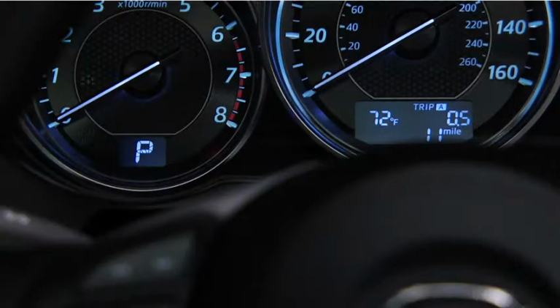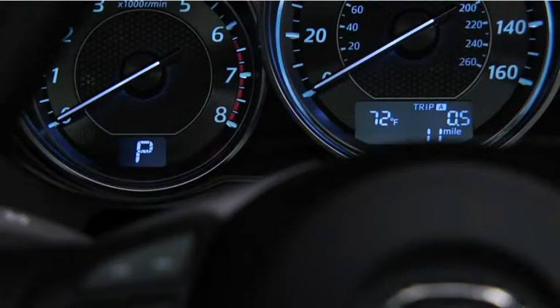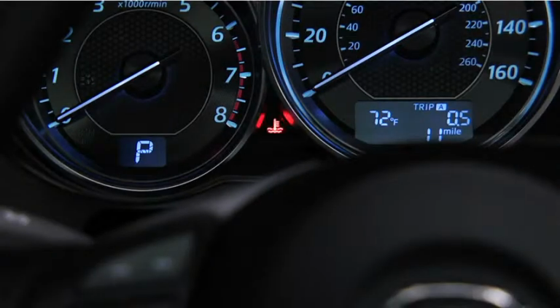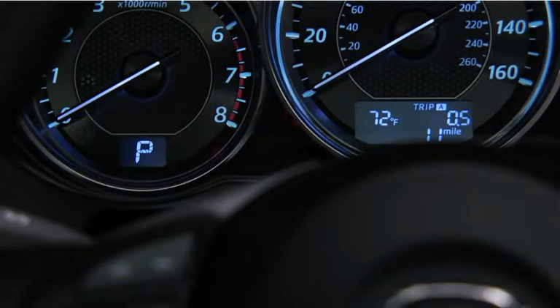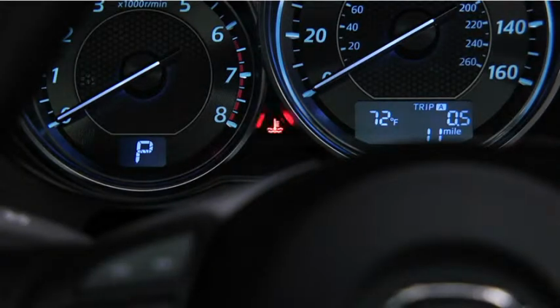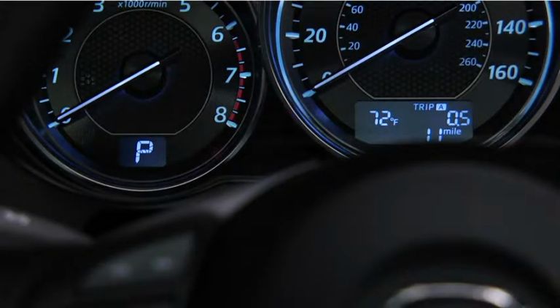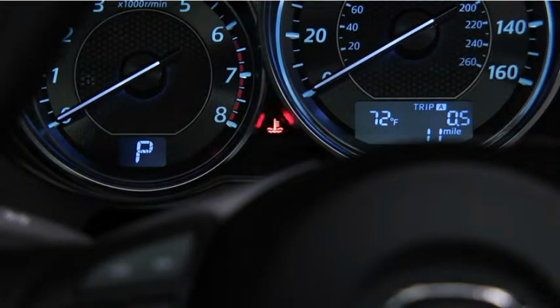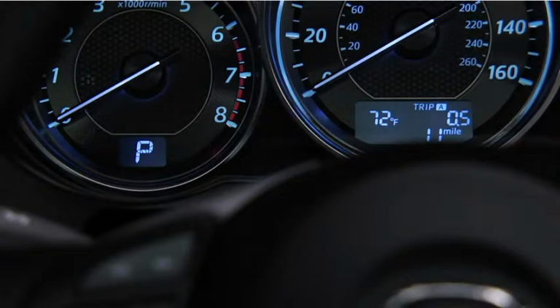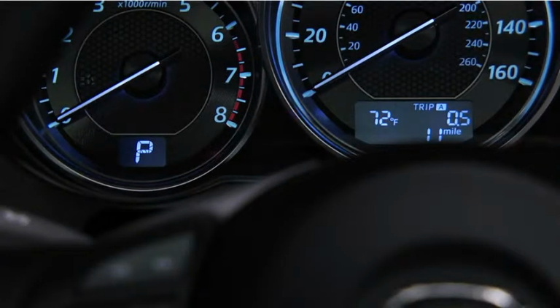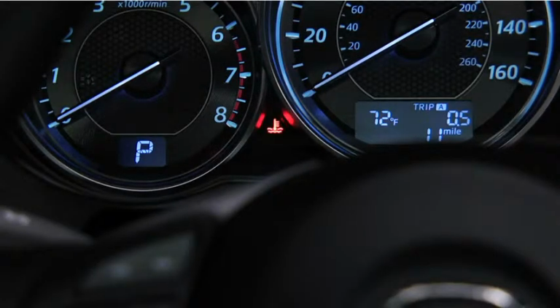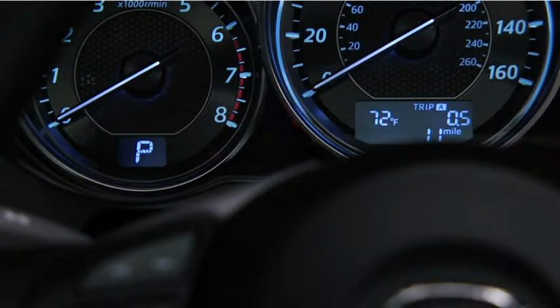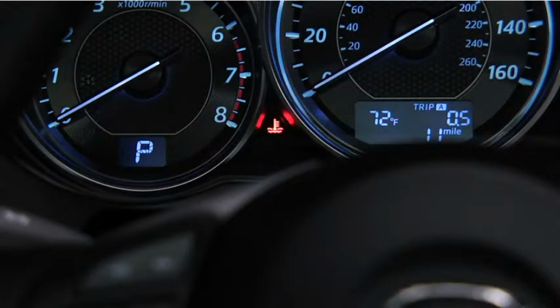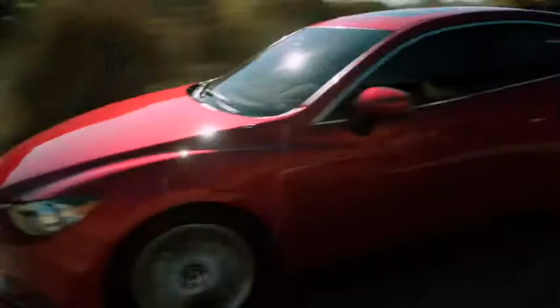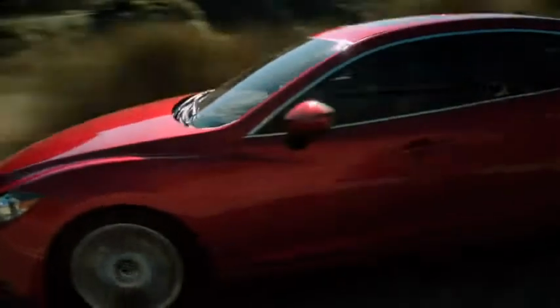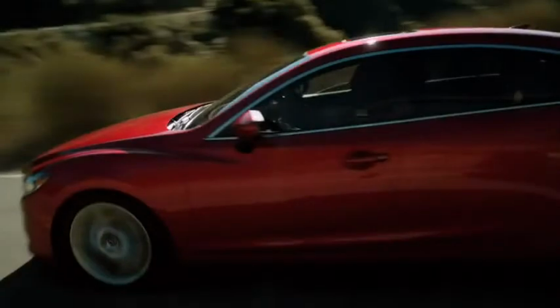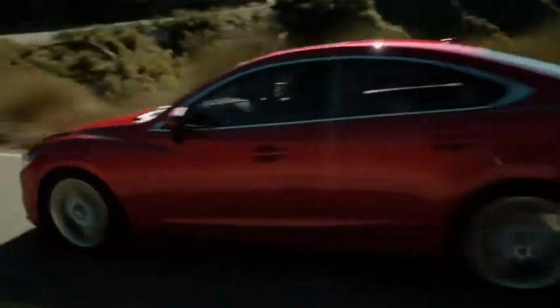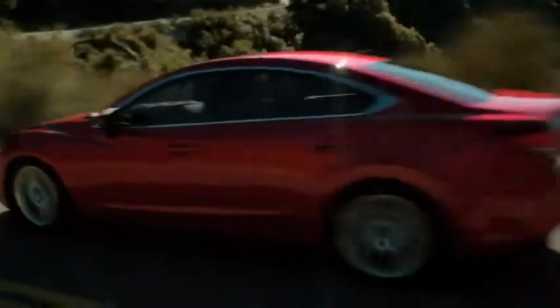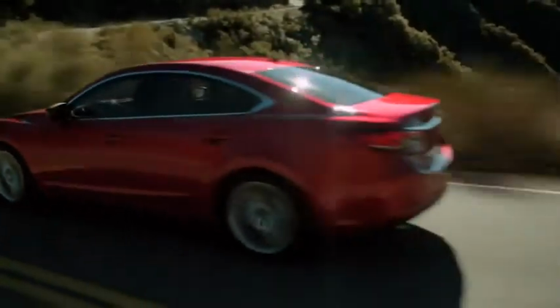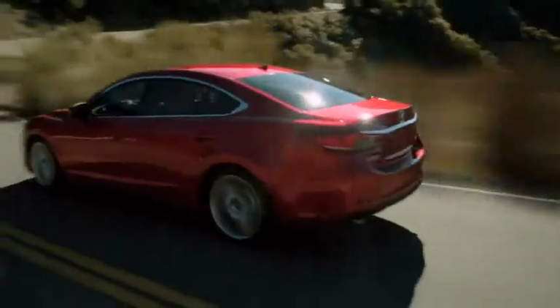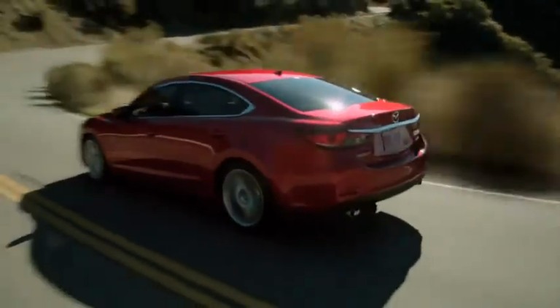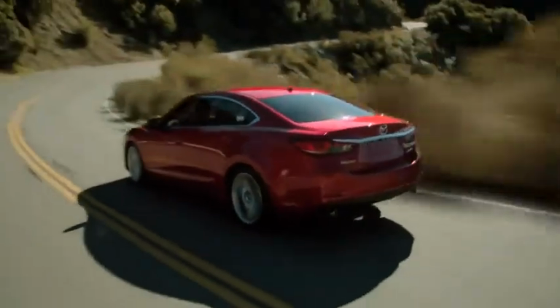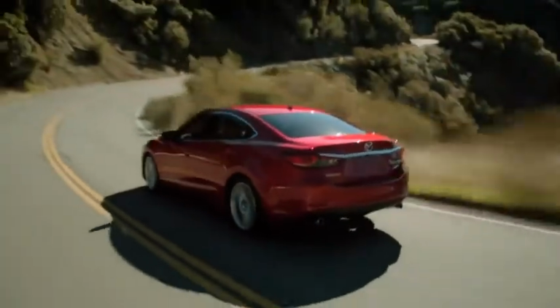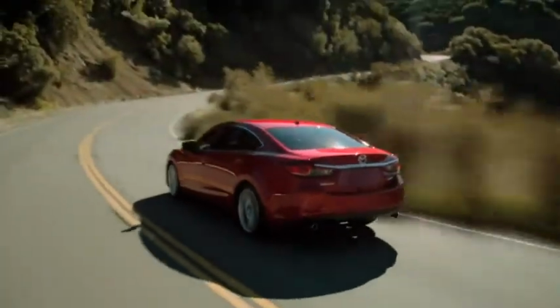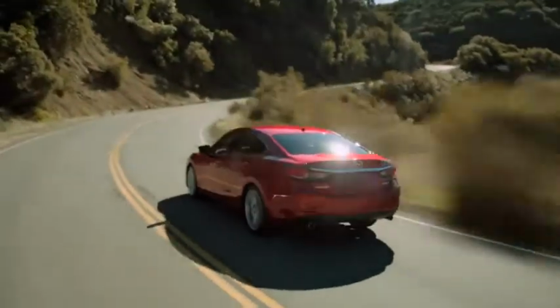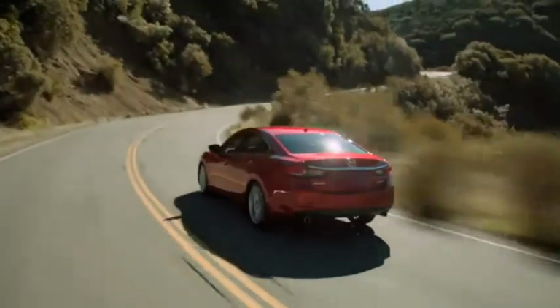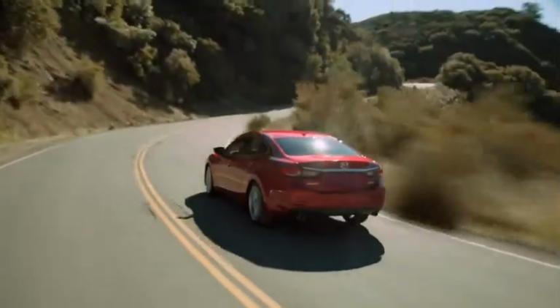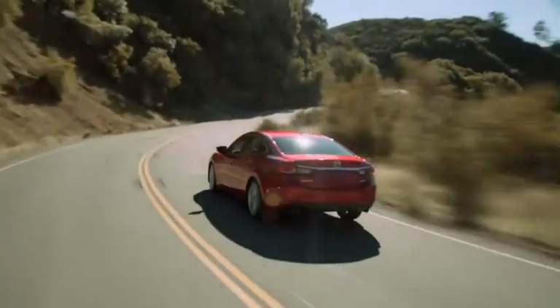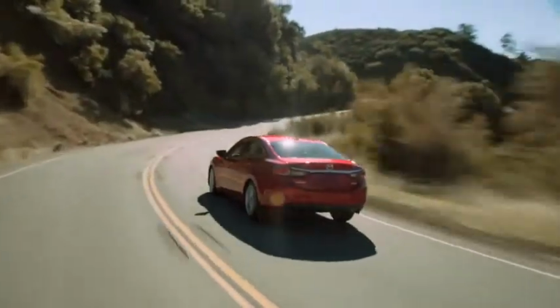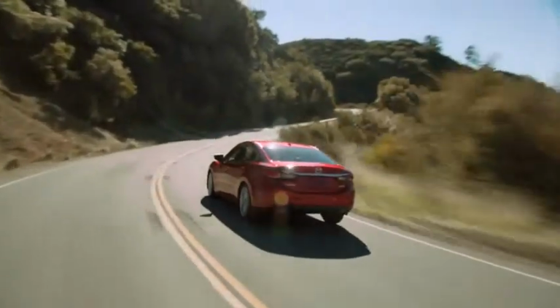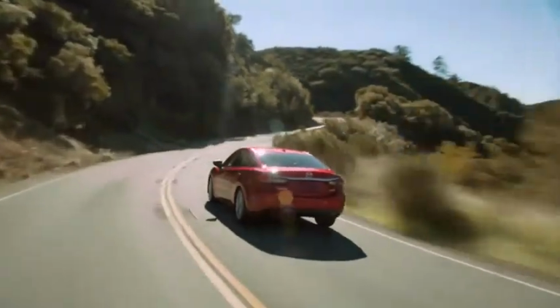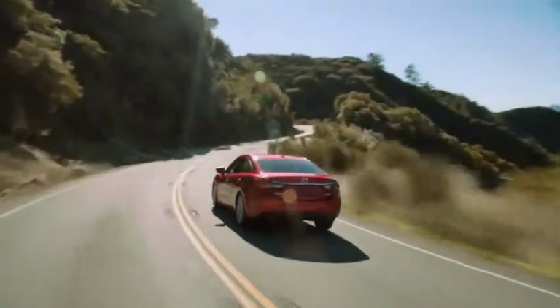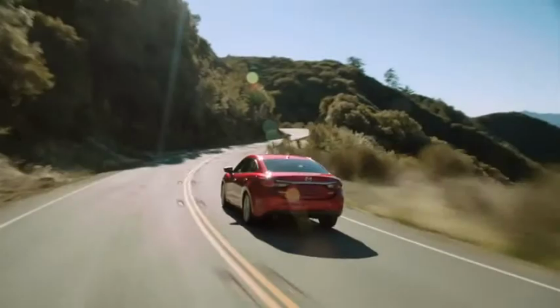The red light flashes when the engine coolant temperature is high. Drive slowly to reduce engine load until you can find a safe place to stop the vehicle and wait for the engine to cool down.